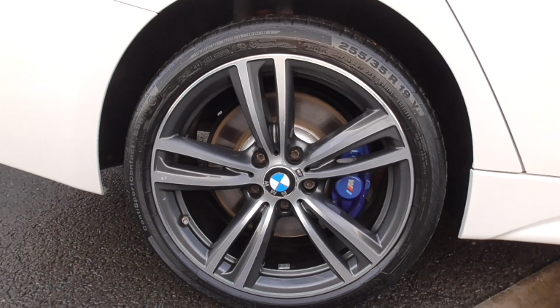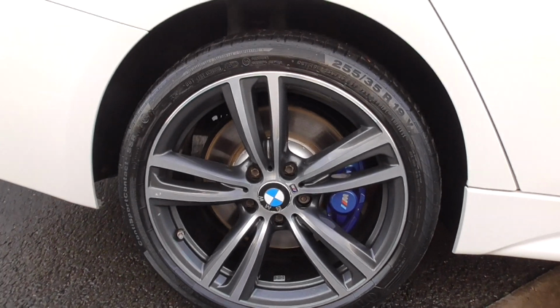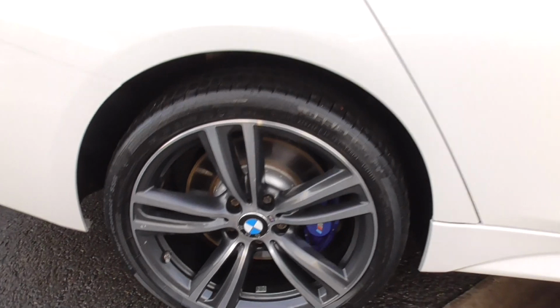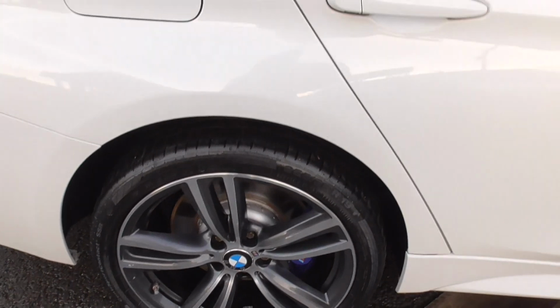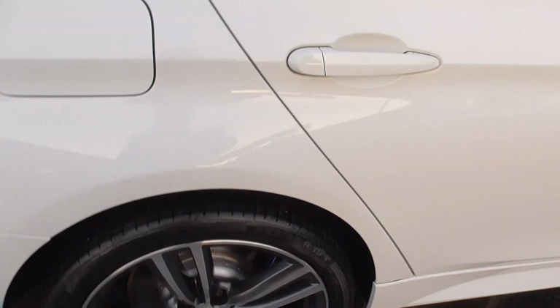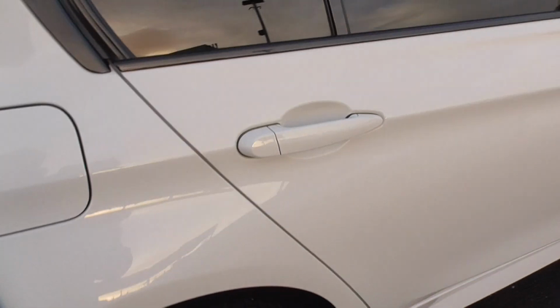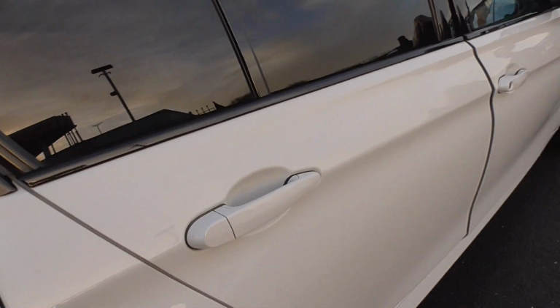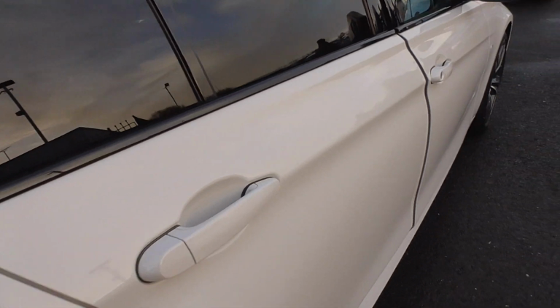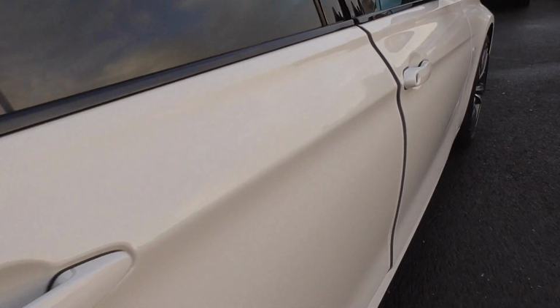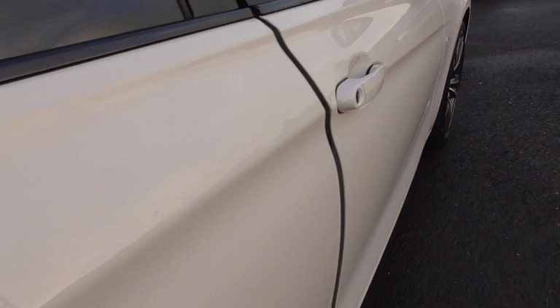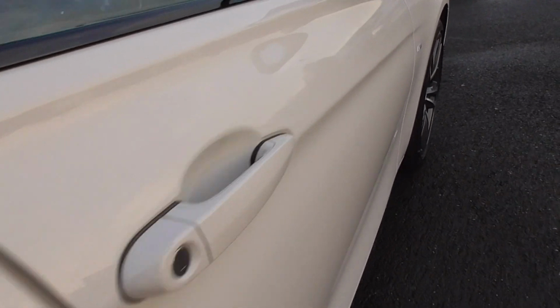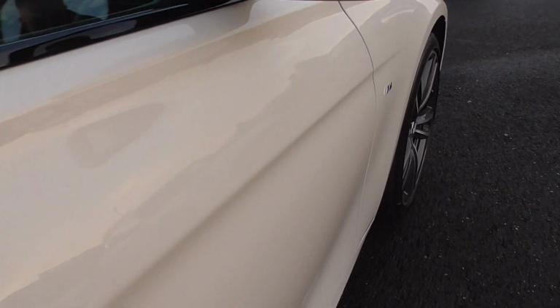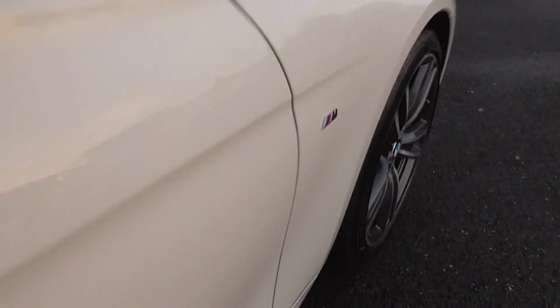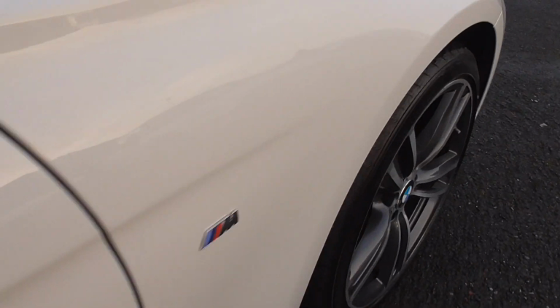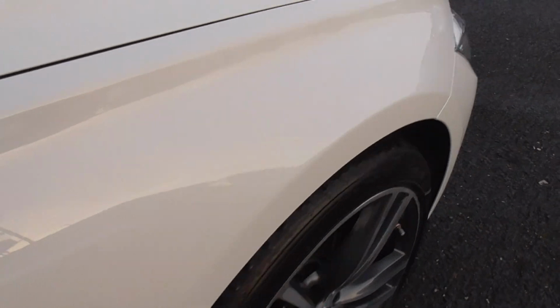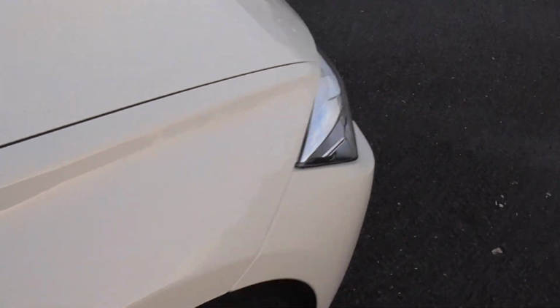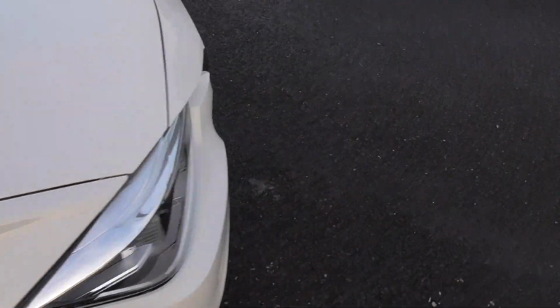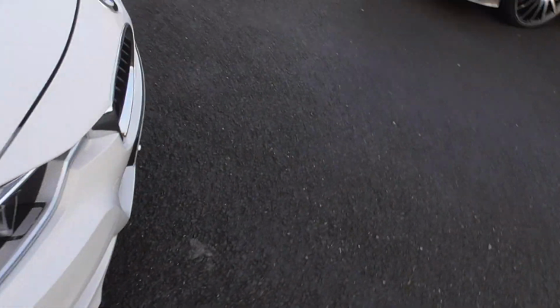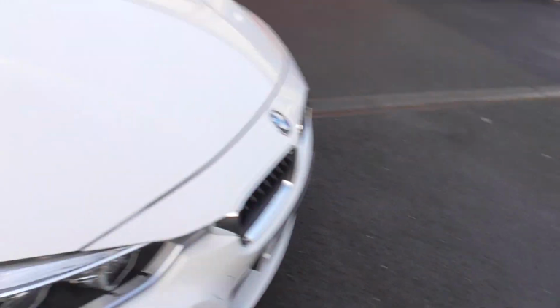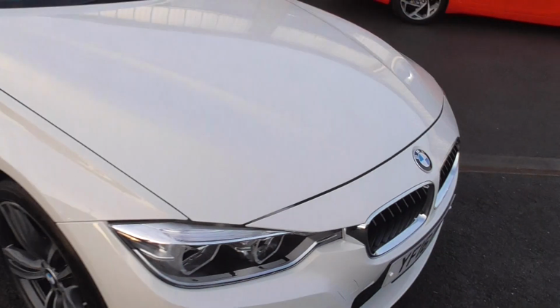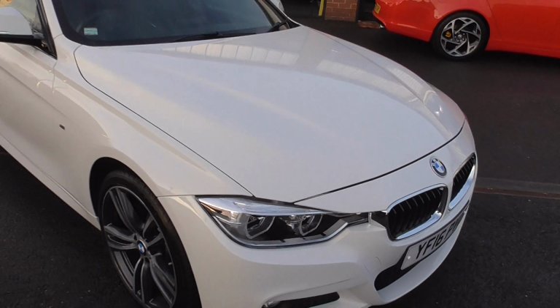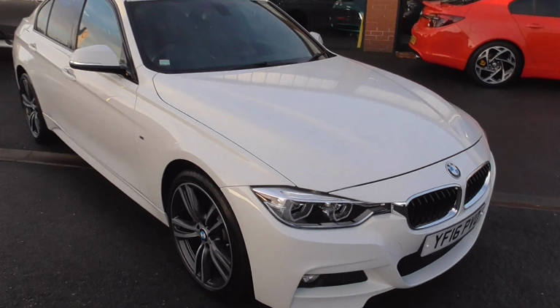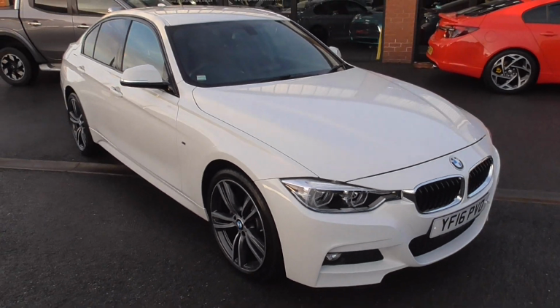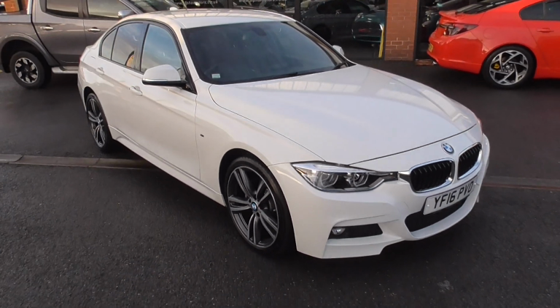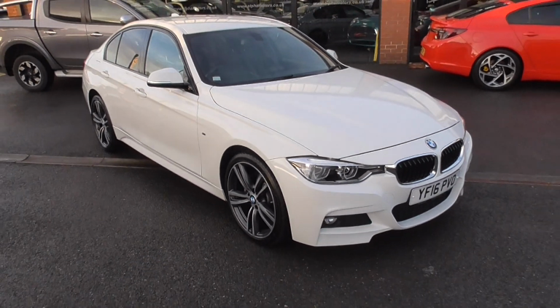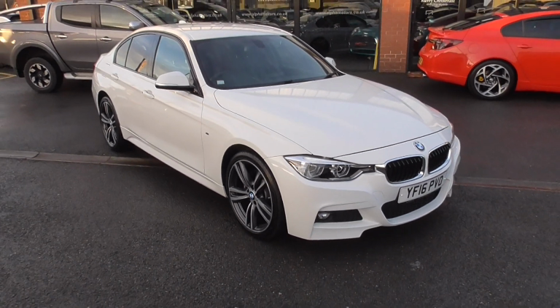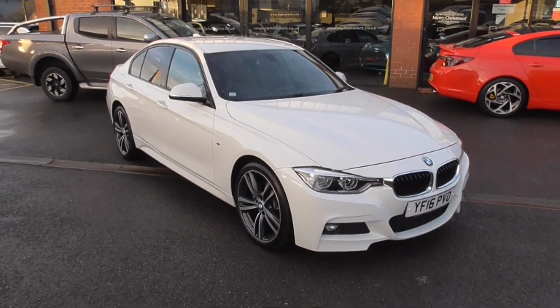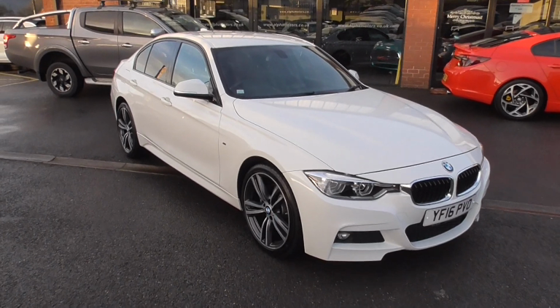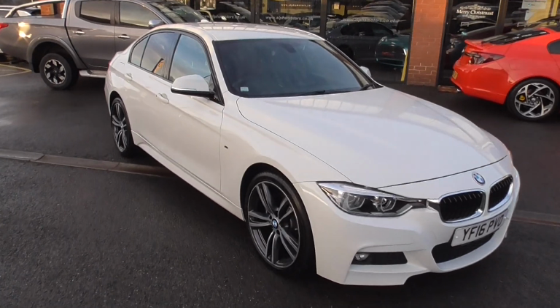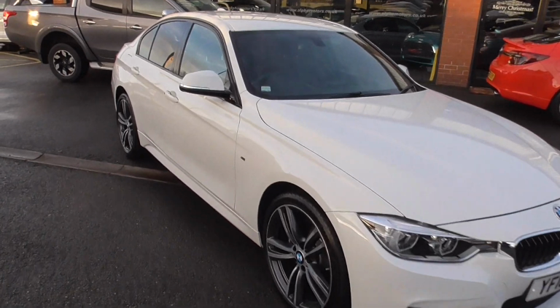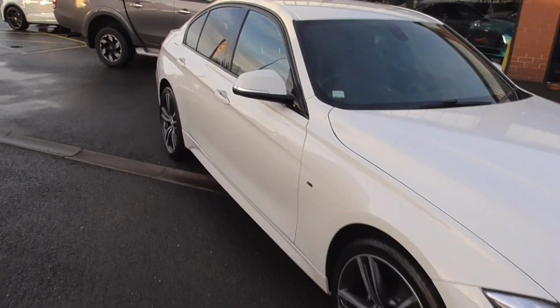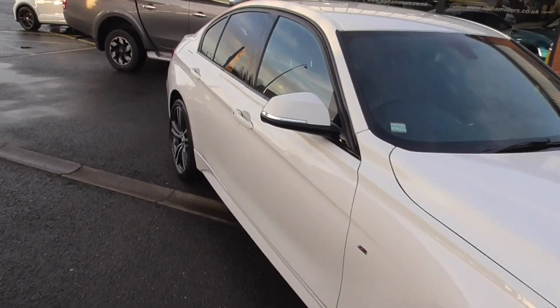We detailed the wheels when it was pre-delivery inspected and serviced — it's just been through our service bay. It's already been serviced and this car is ready to drive away.